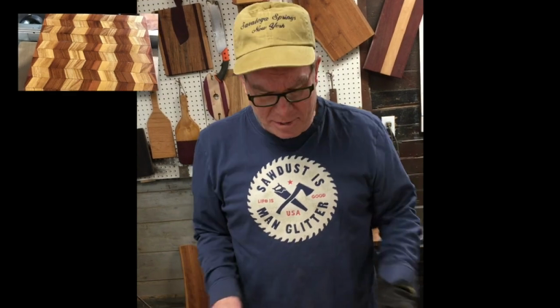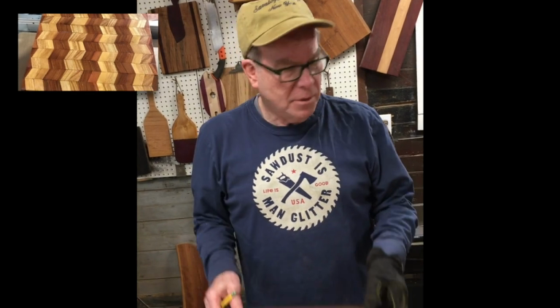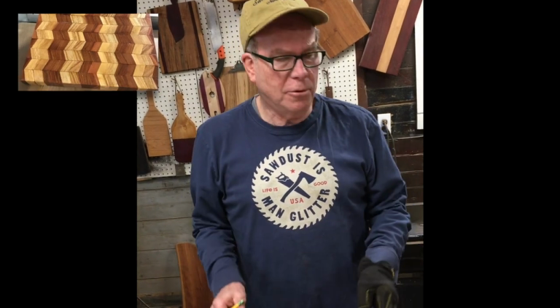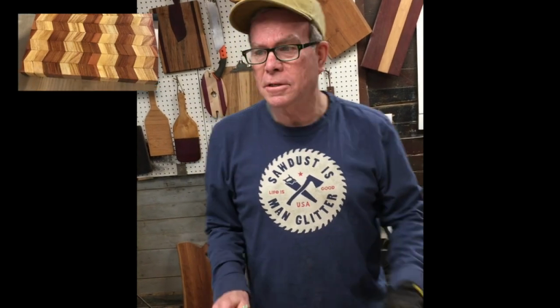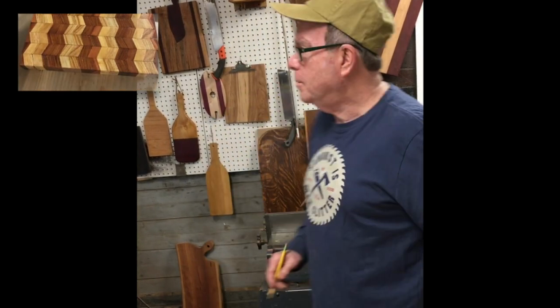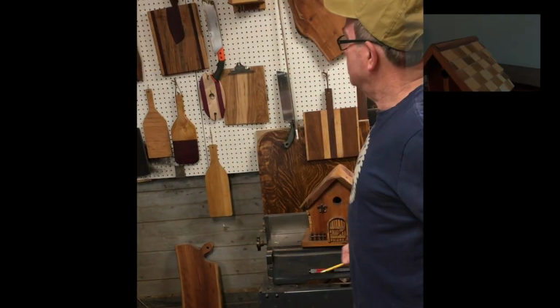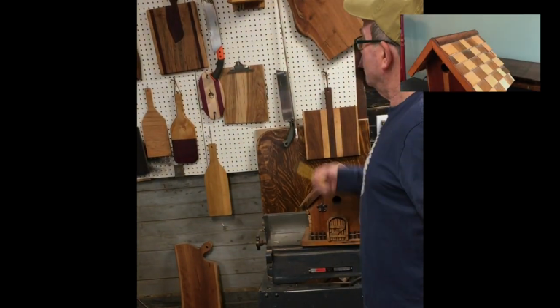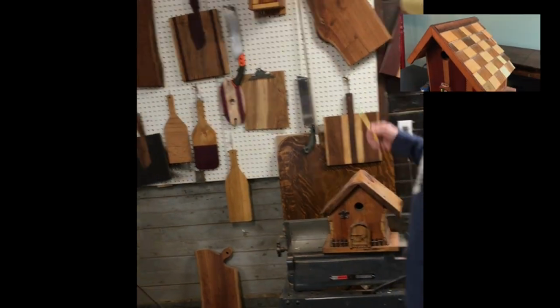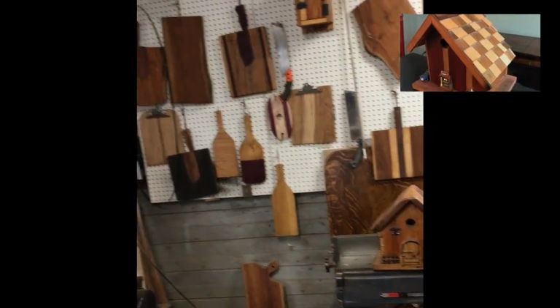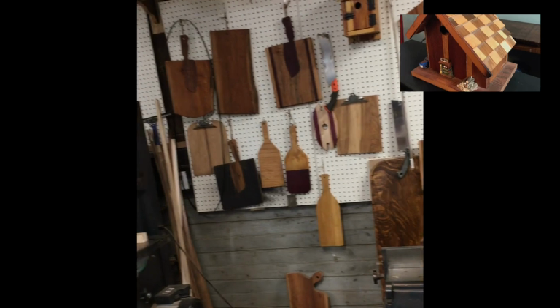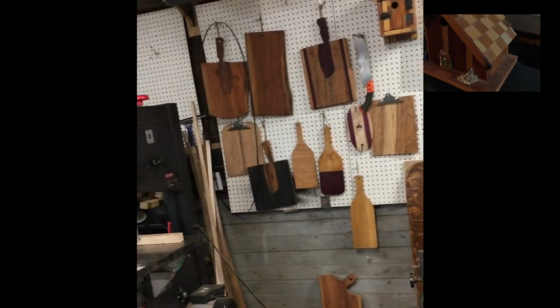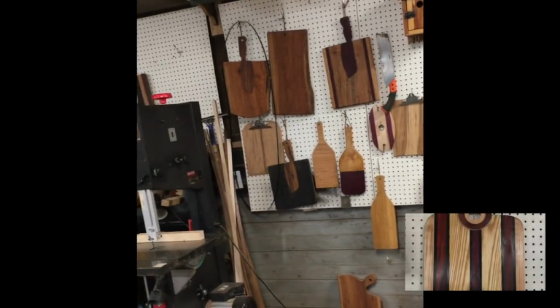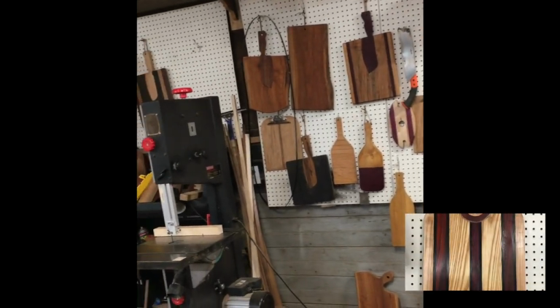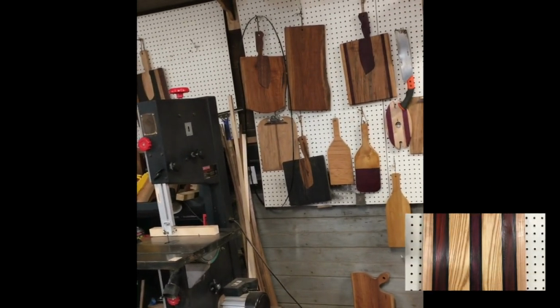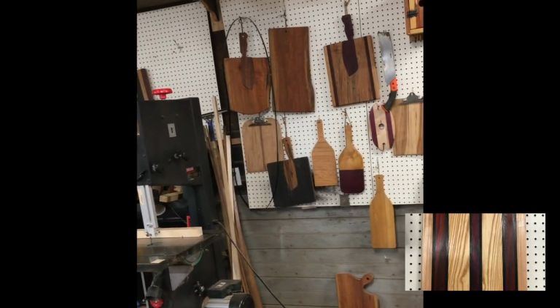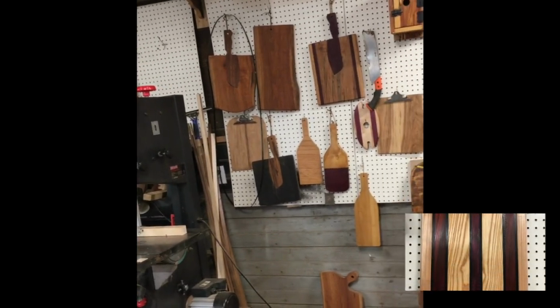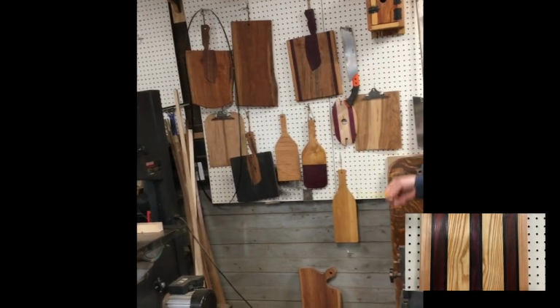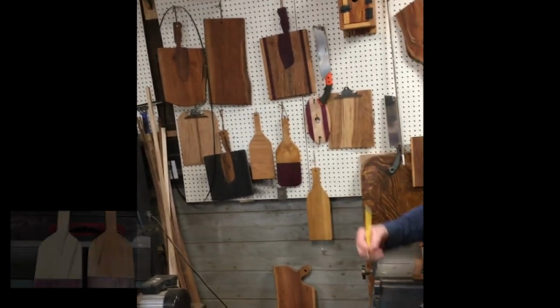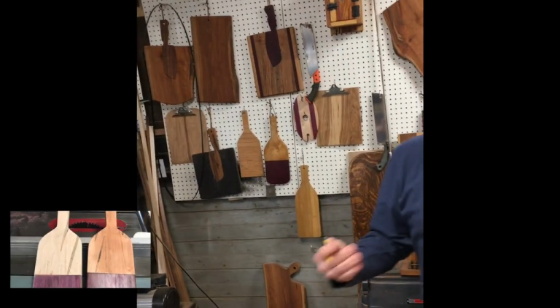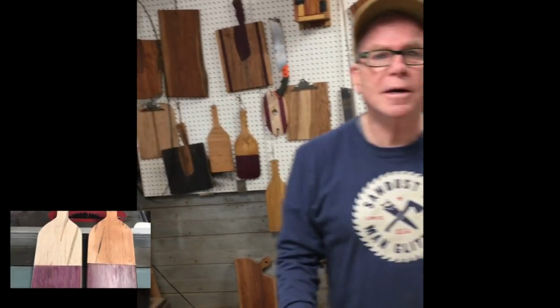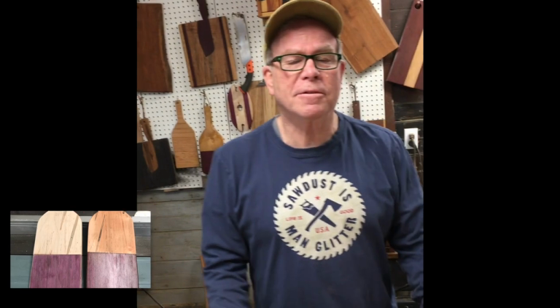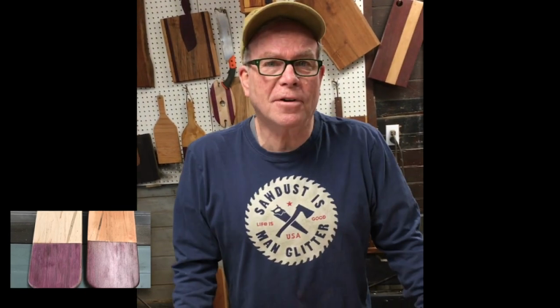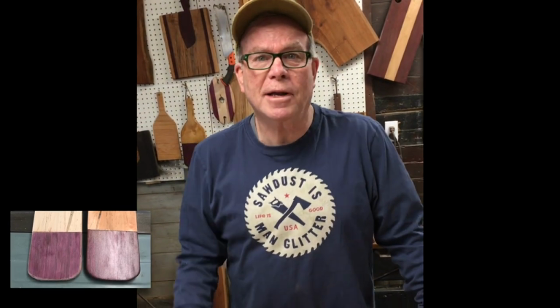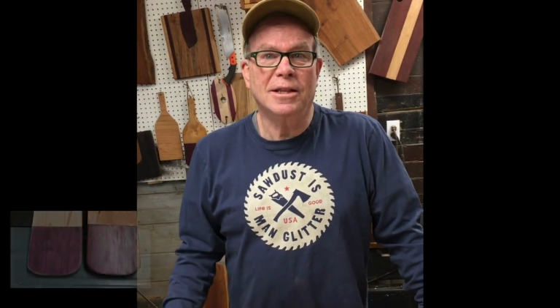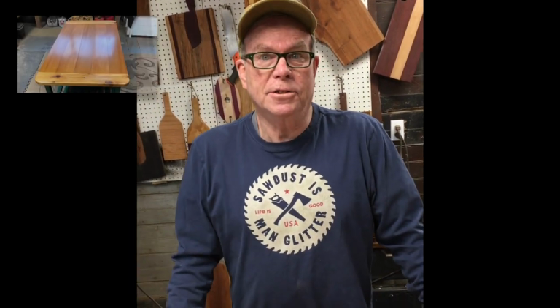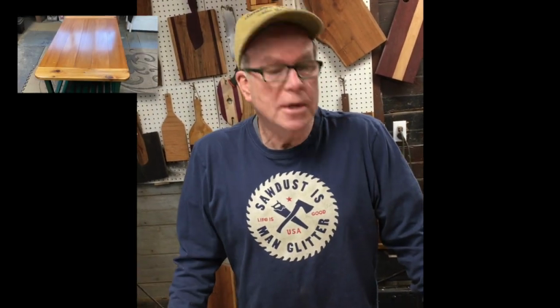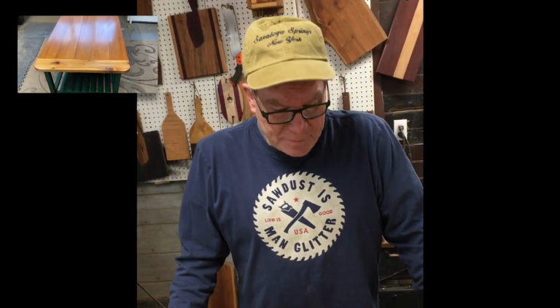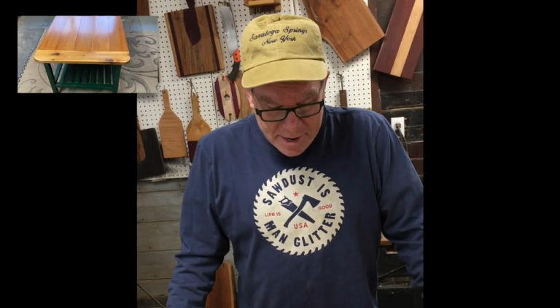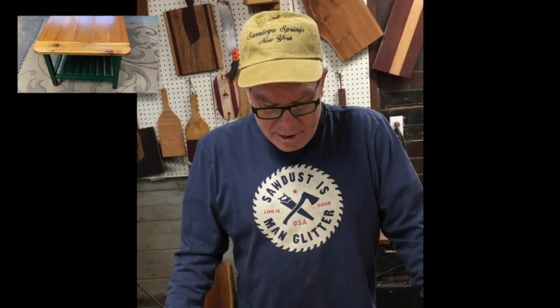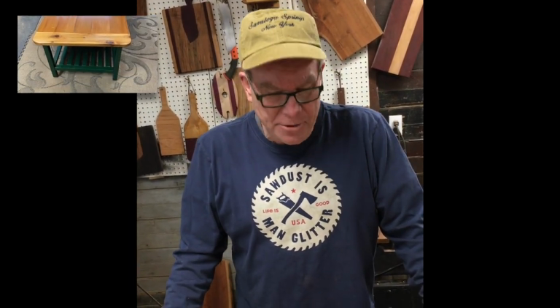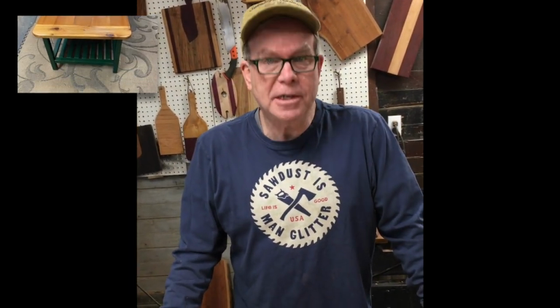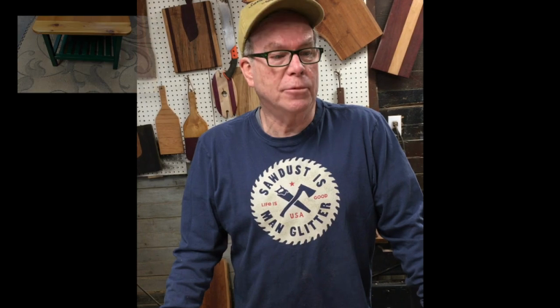I make cutting boards, I make birdhouses, cutting boards of all shapes and sizes, I make decorative wine bottles, so I'm quite diversified in what I like to do. Today I'm going to be making a 3D cutting board.